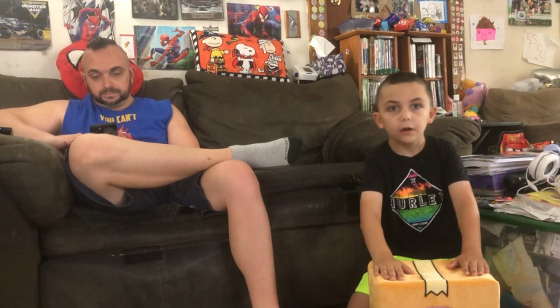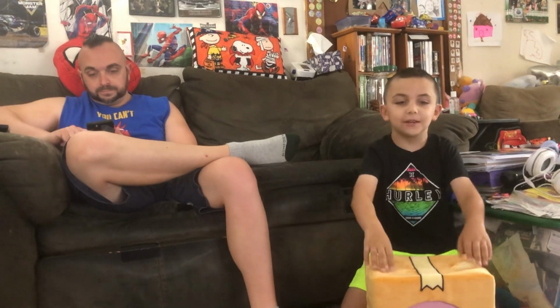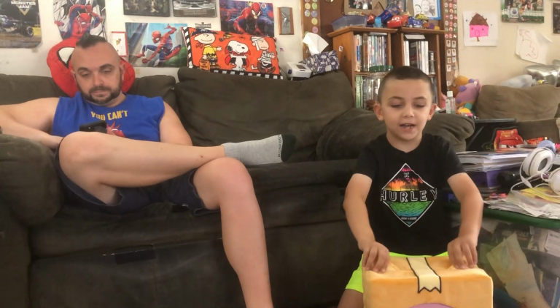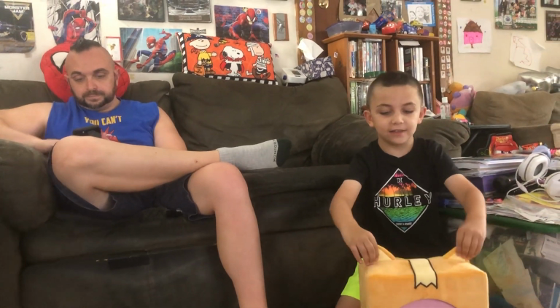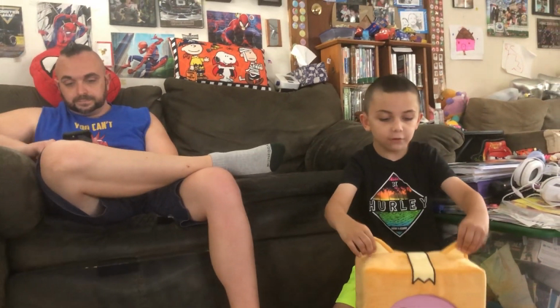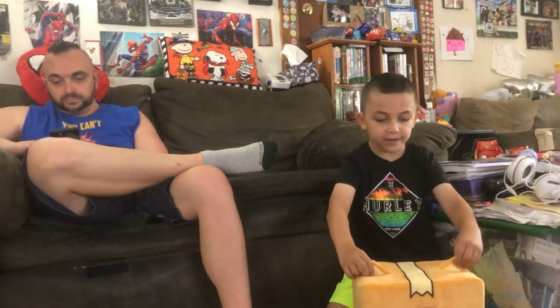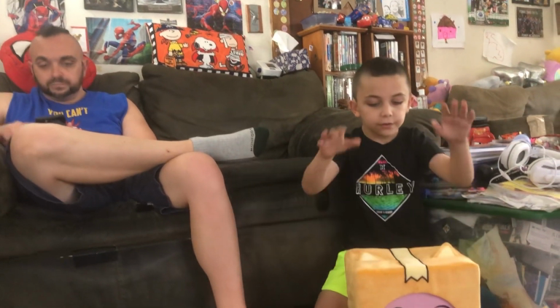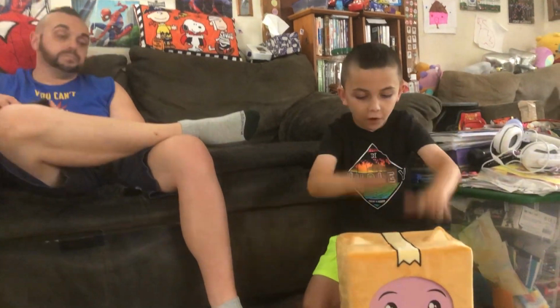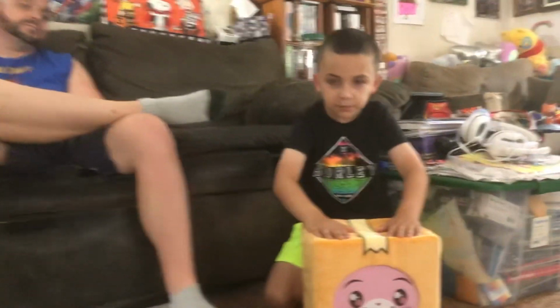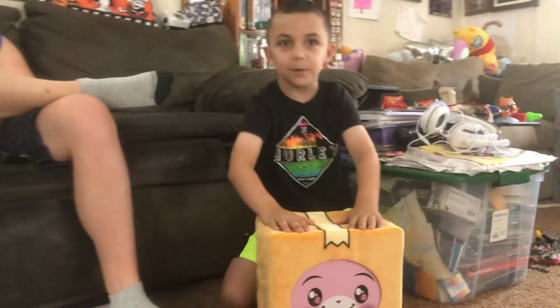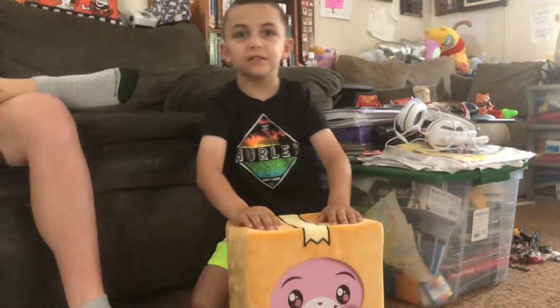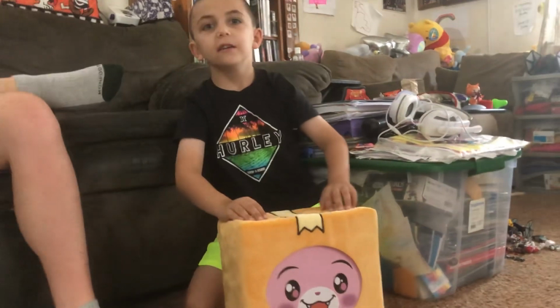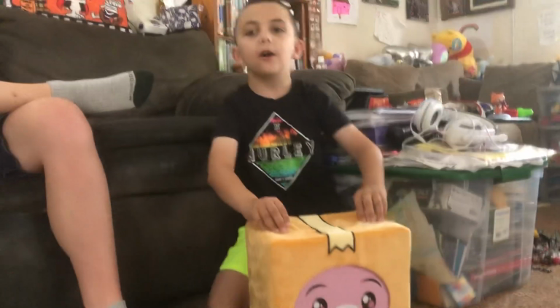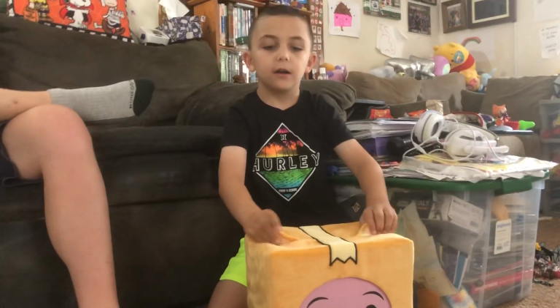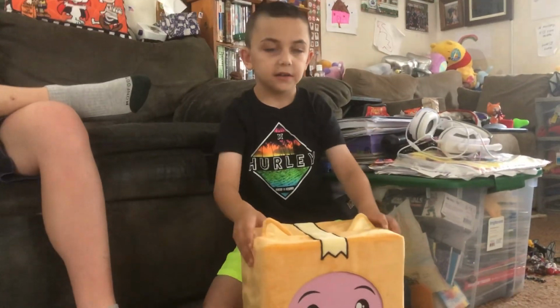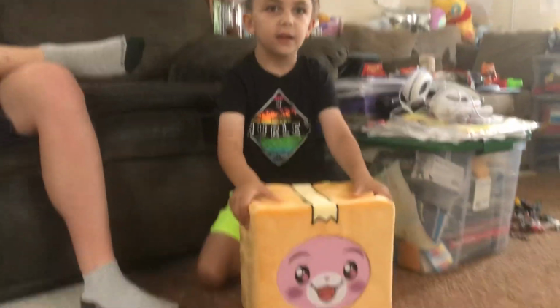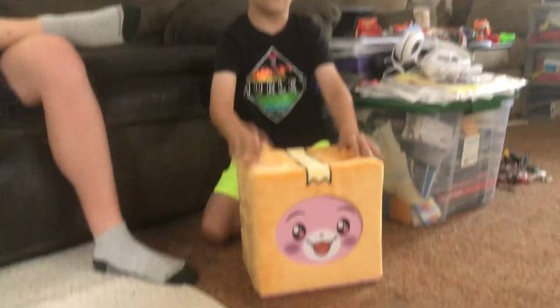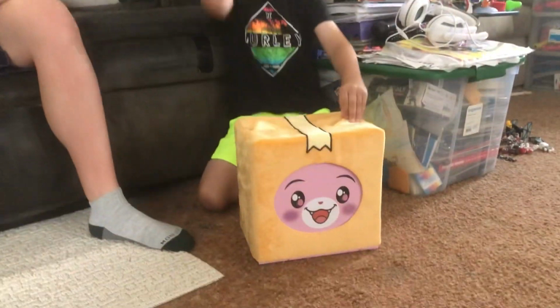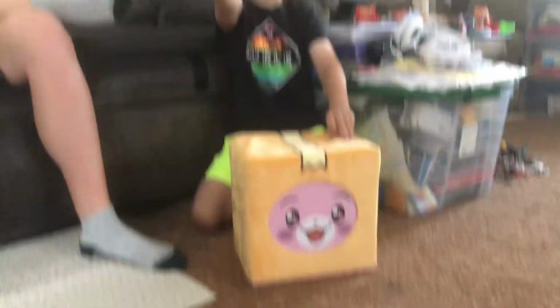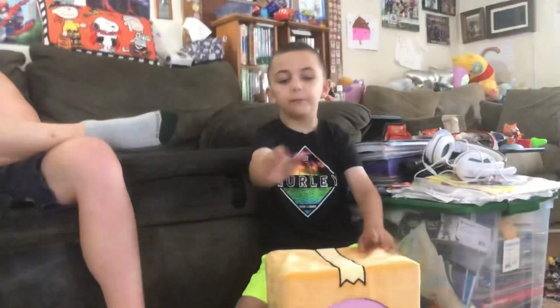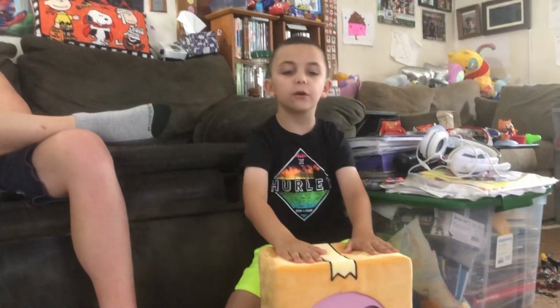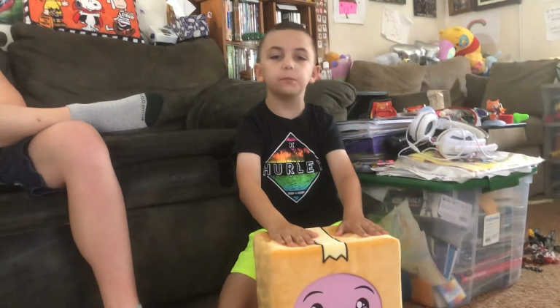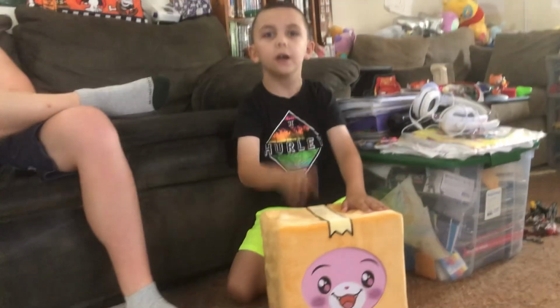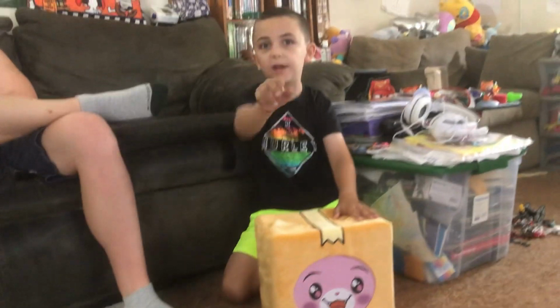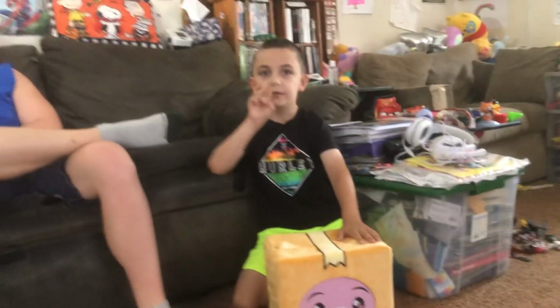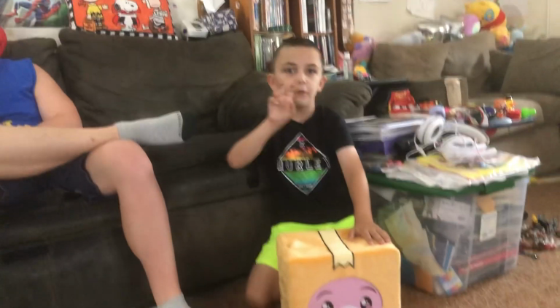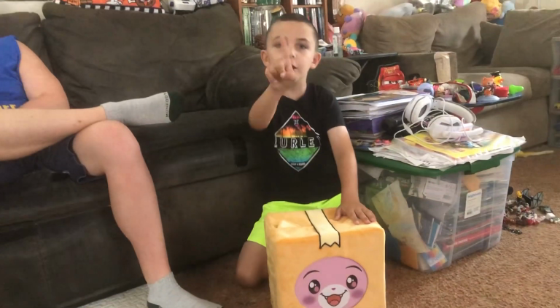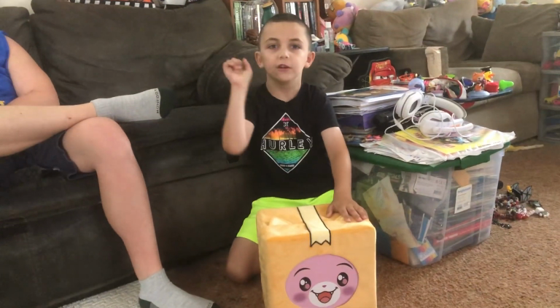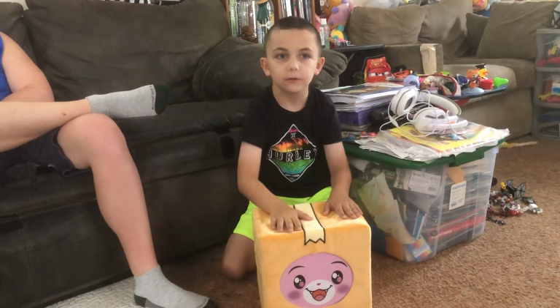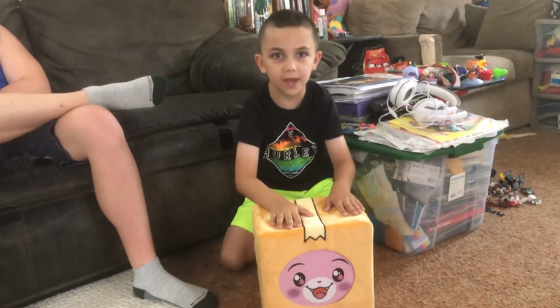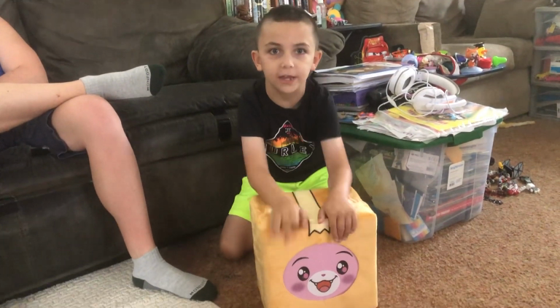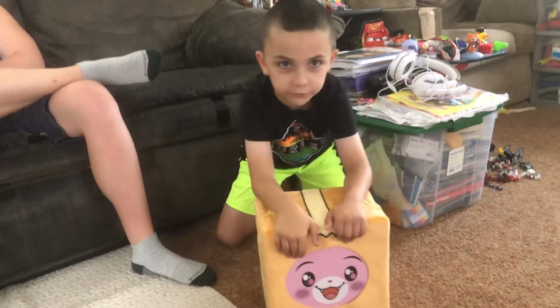What's up guys, today we're opening the Foxy mystery box! Like and subscribe before we open this — three, two, one. Okay, like and subscribe!